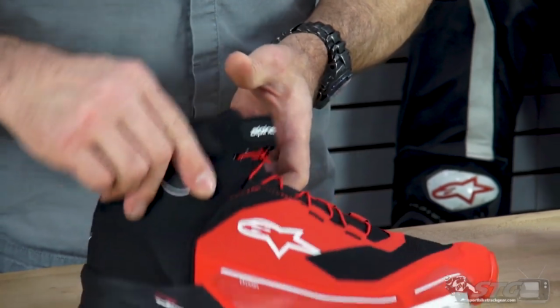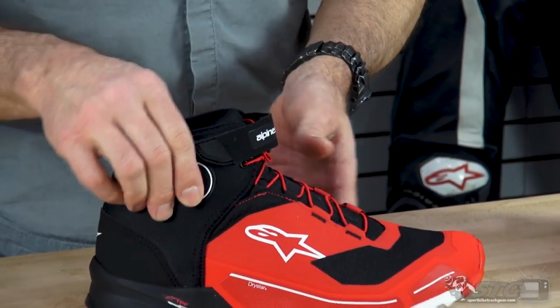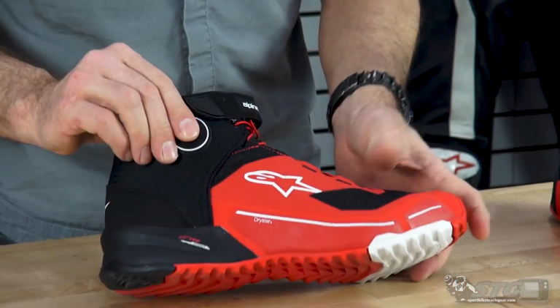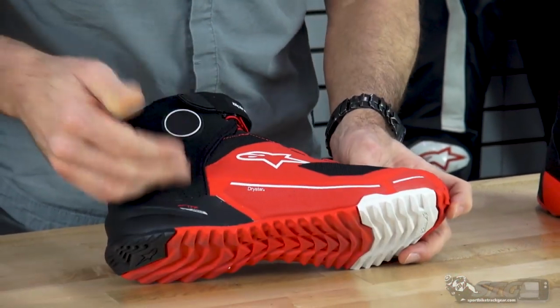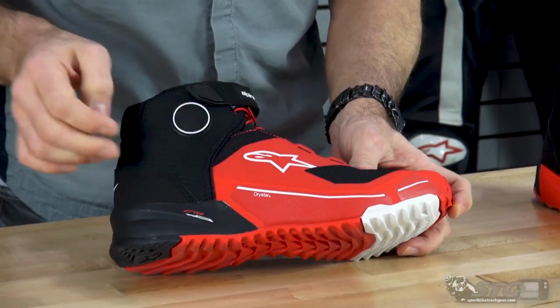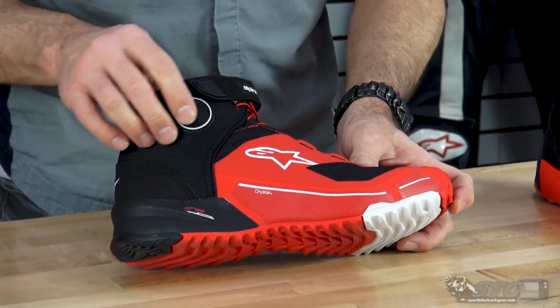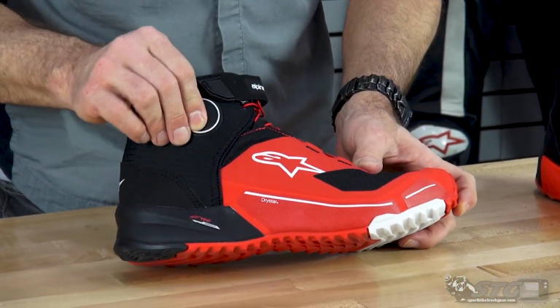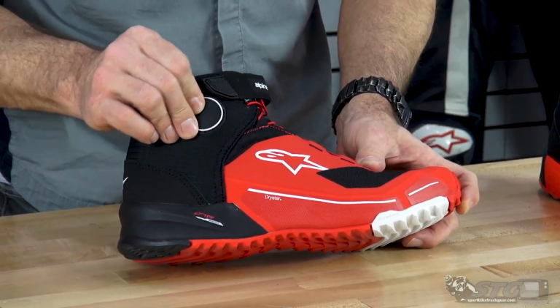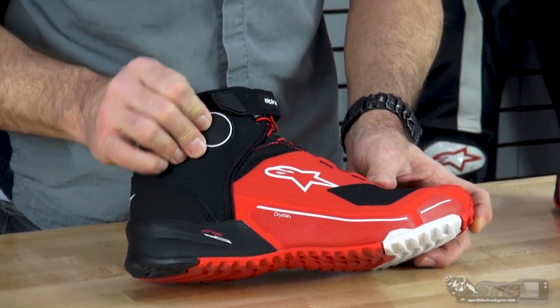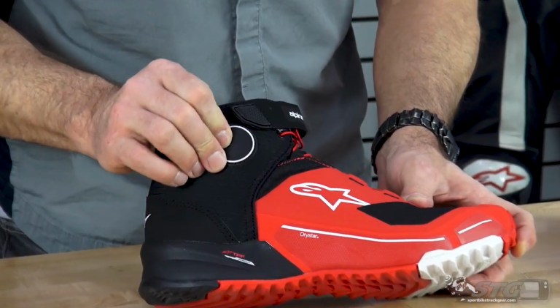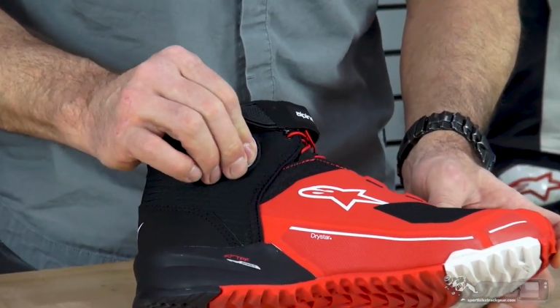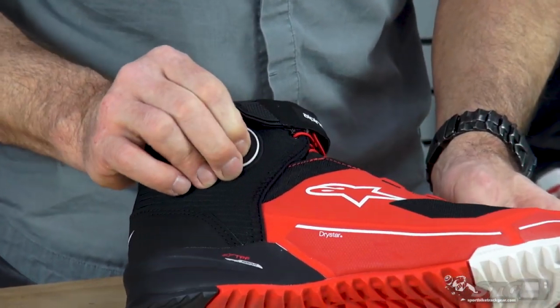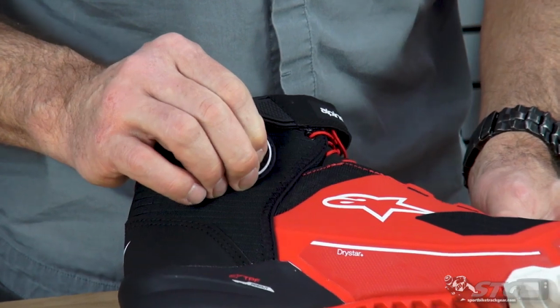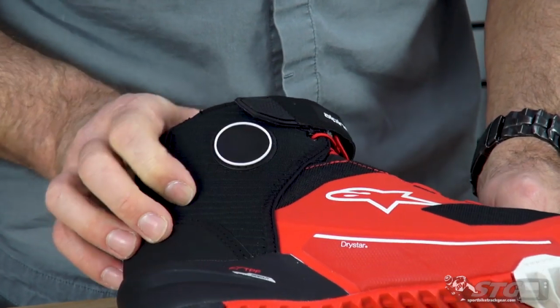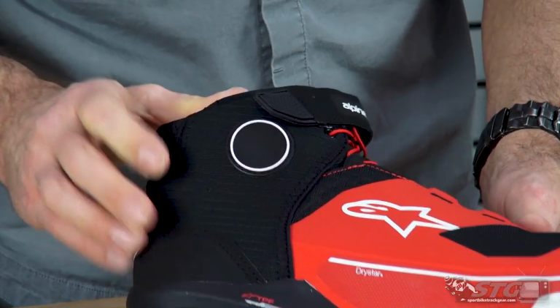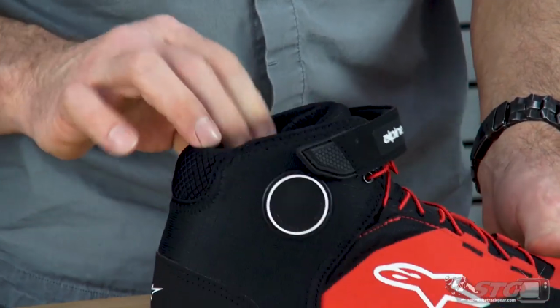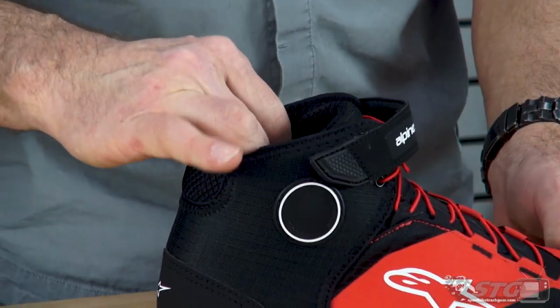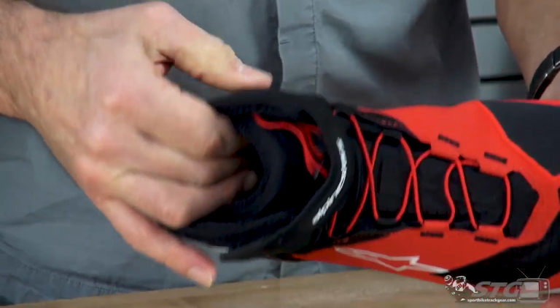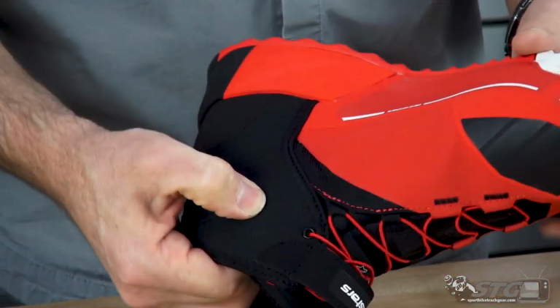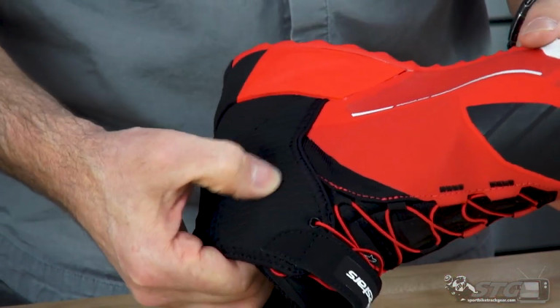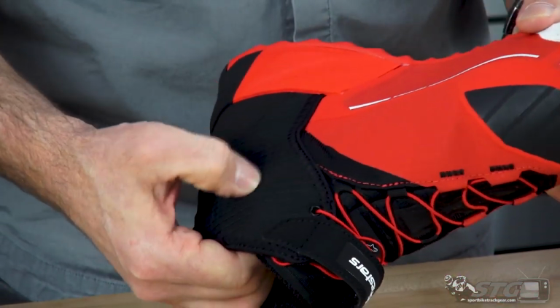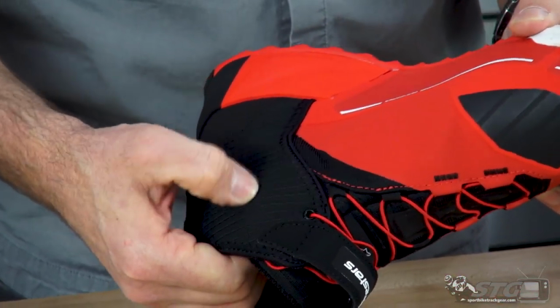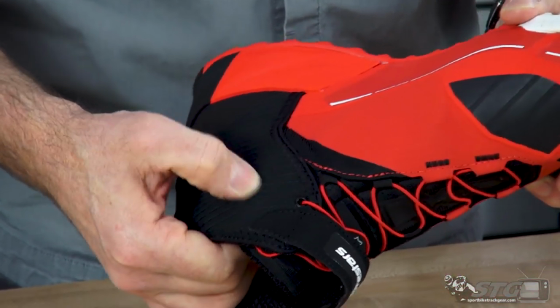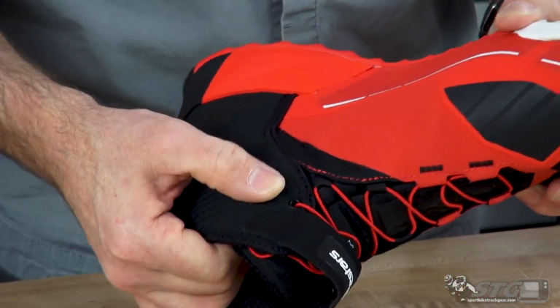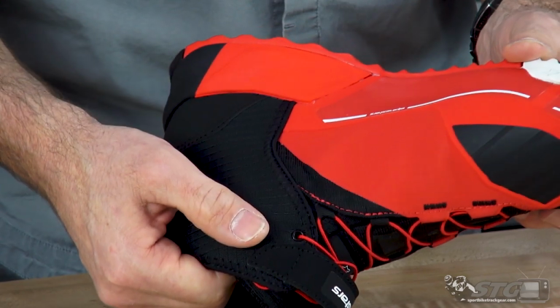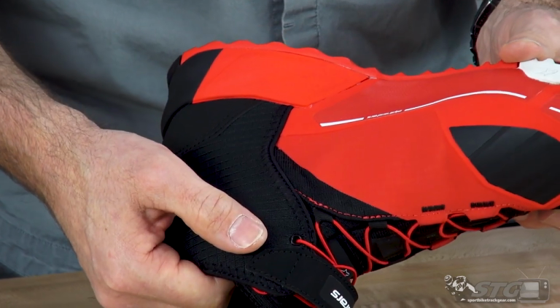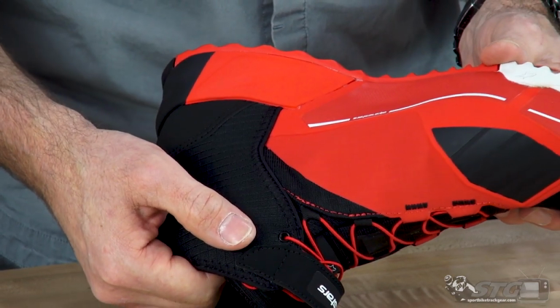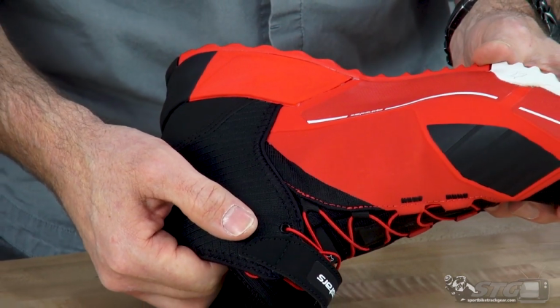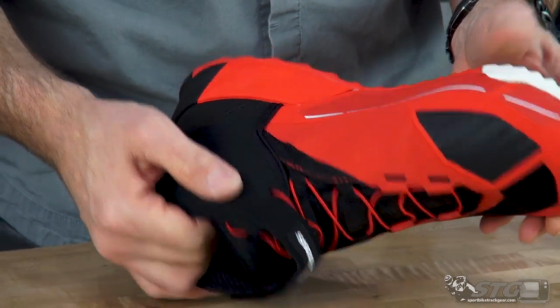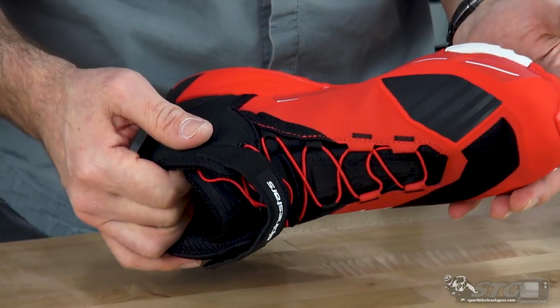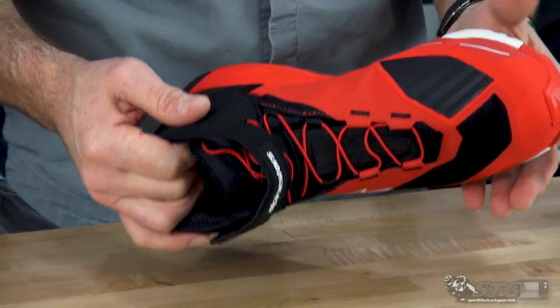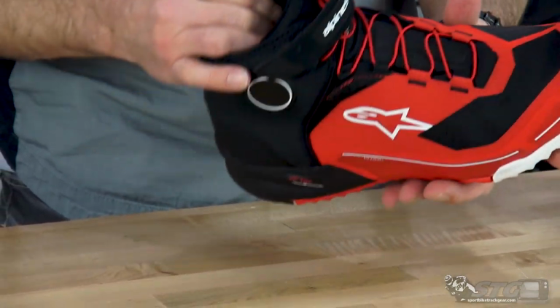They come up high enough that you're going to be covering the ankle. You can see they have a little puck on the outside here for a little impact and abrasion resistance. There's also a puck stitched in on the inside of the shoe on the internal portion to do the same exact thing.